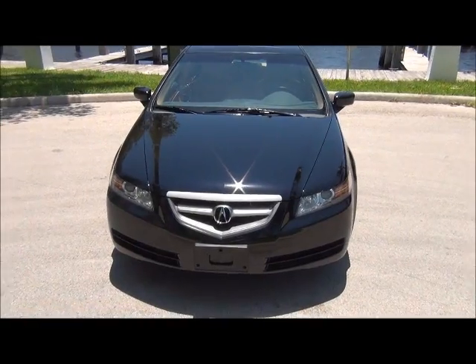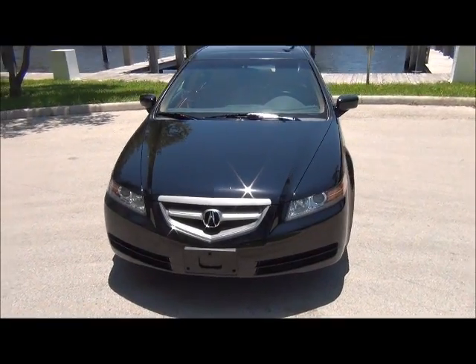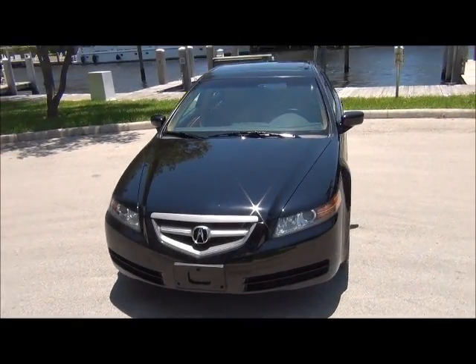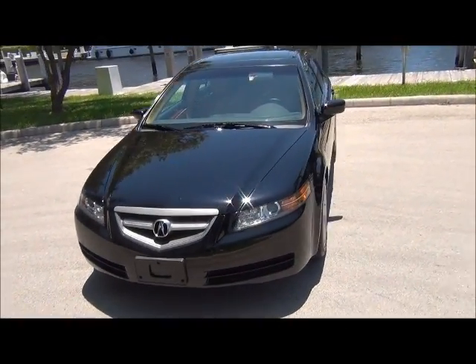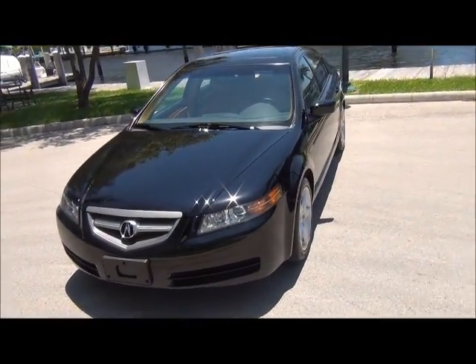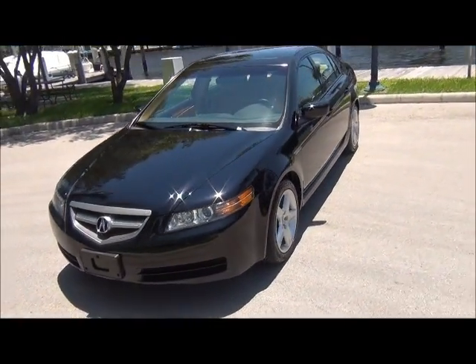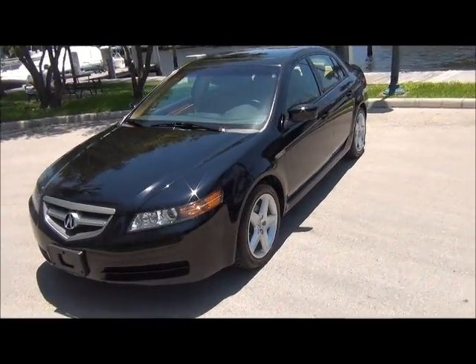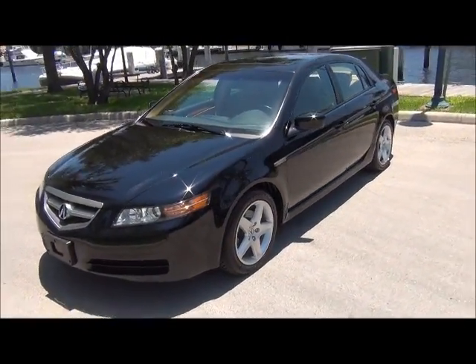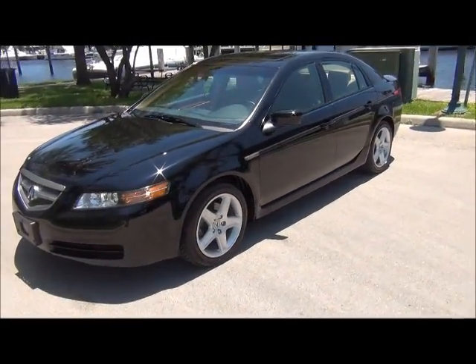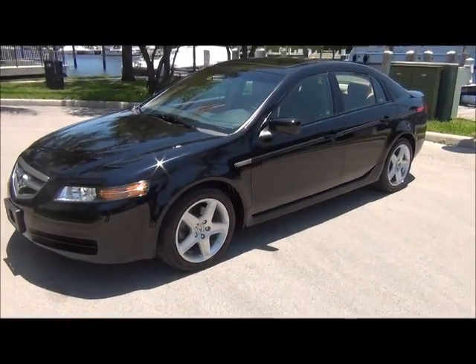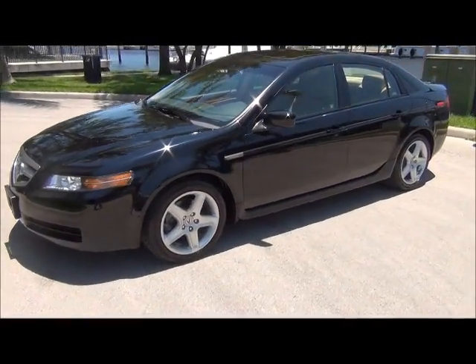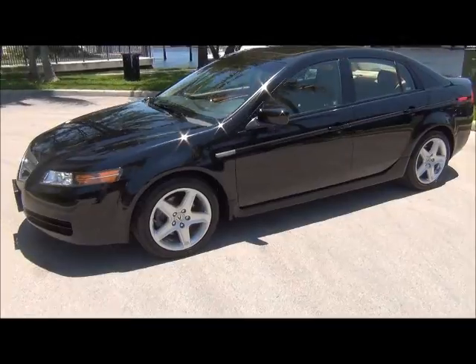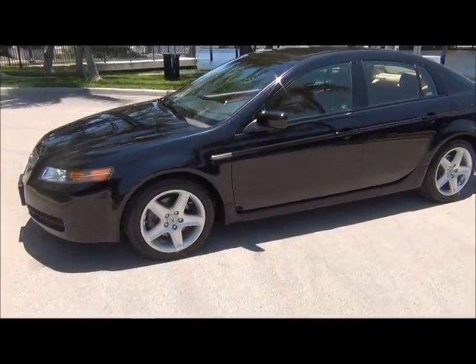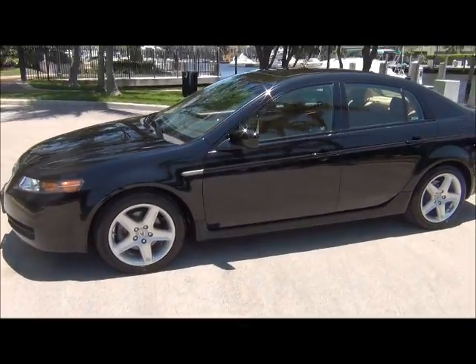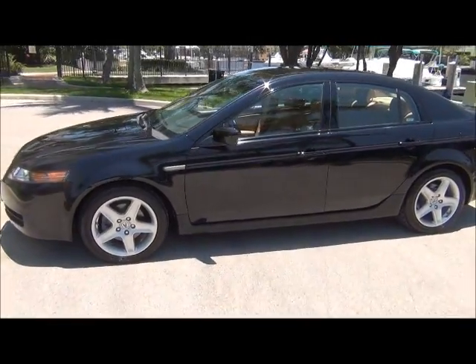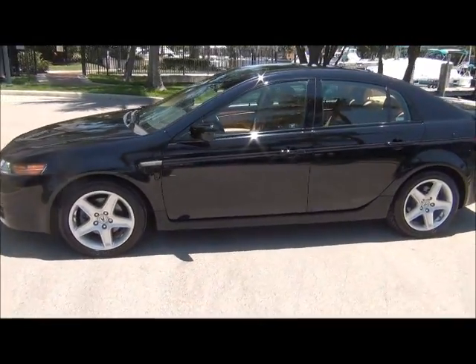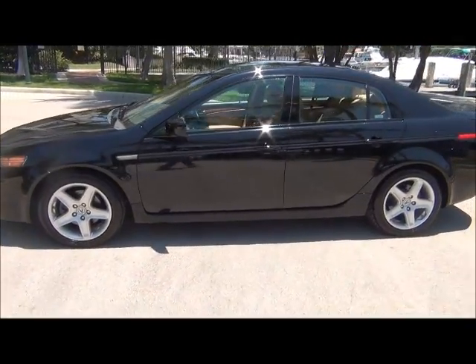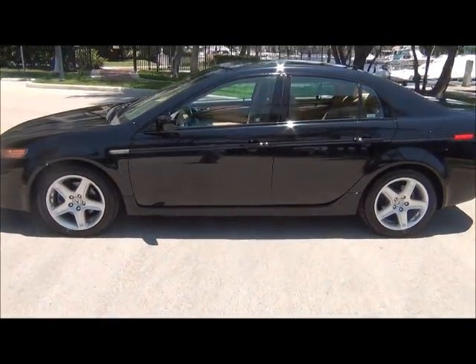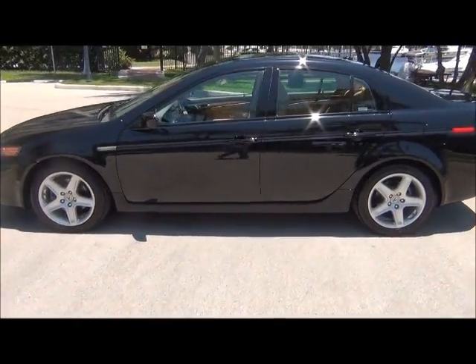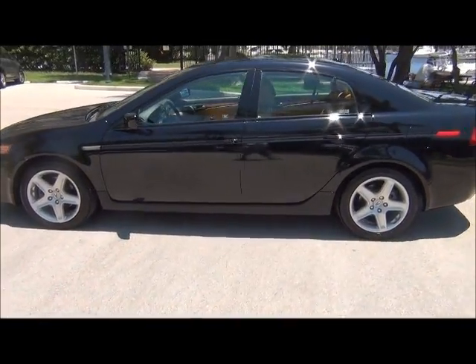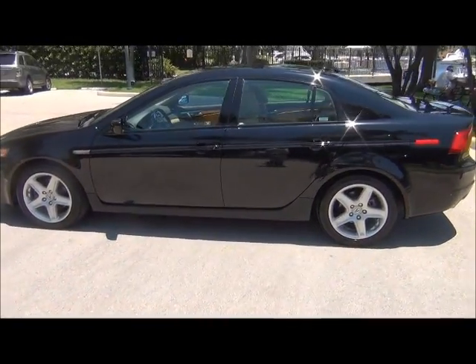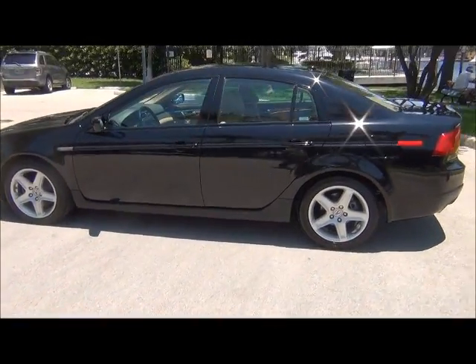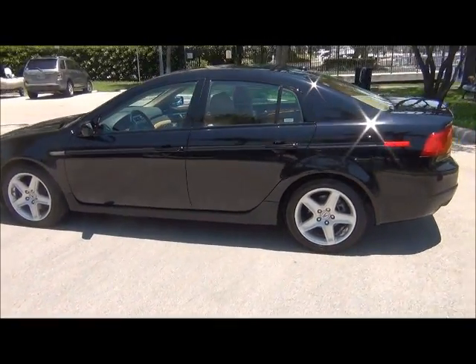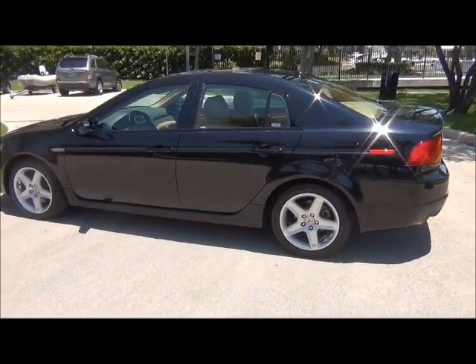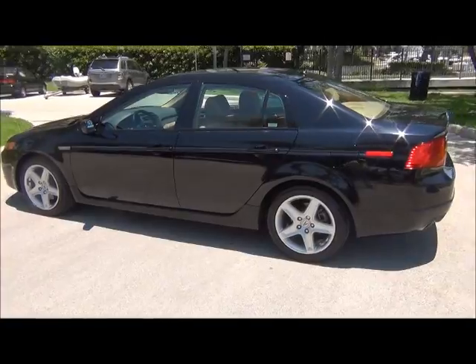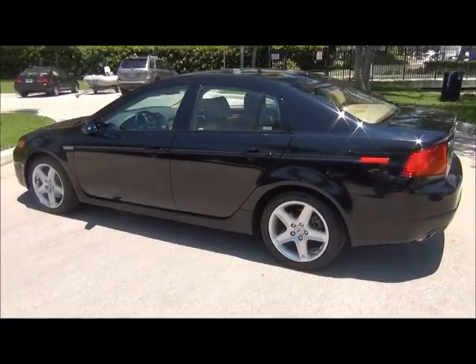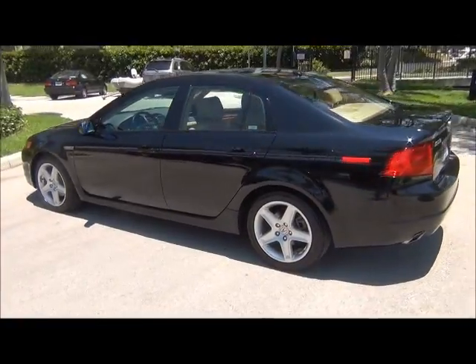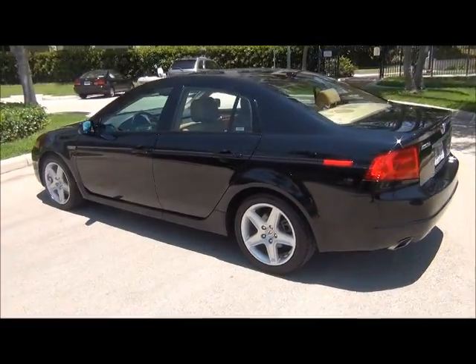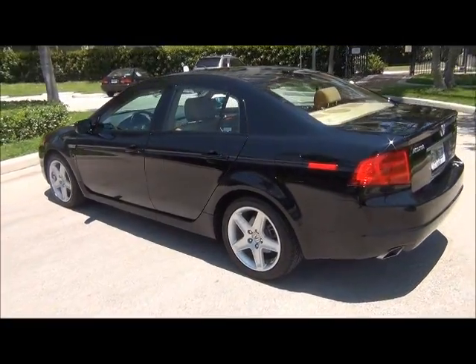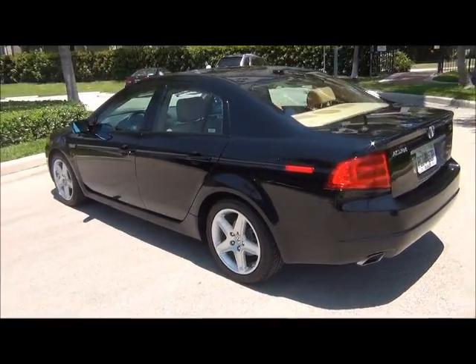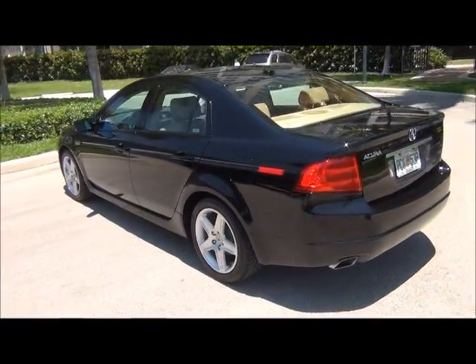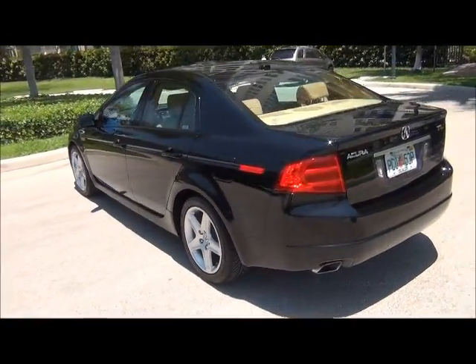Check this out — we got a beautiful 2006 Acura TL with heated leather seats, factory power sunroof, like new tires, and AM FM CD radio.